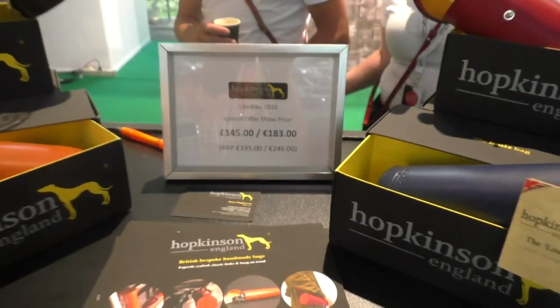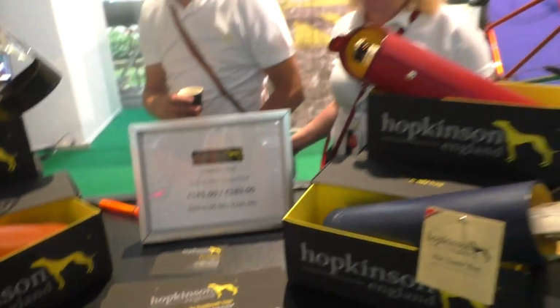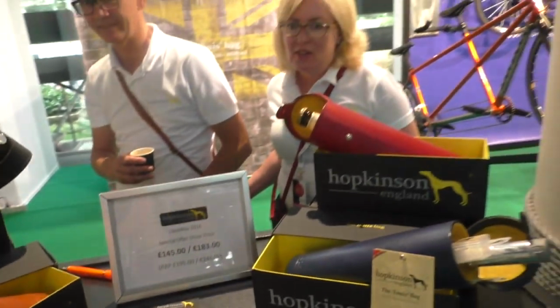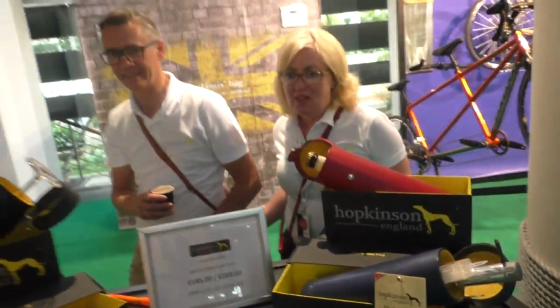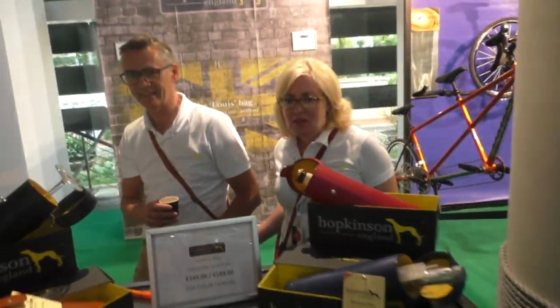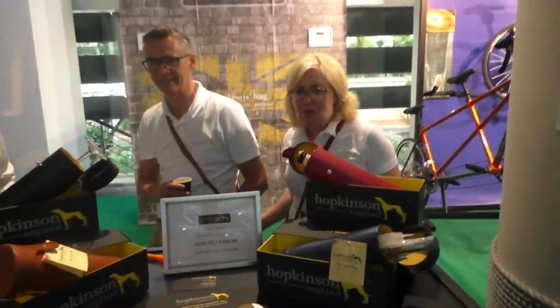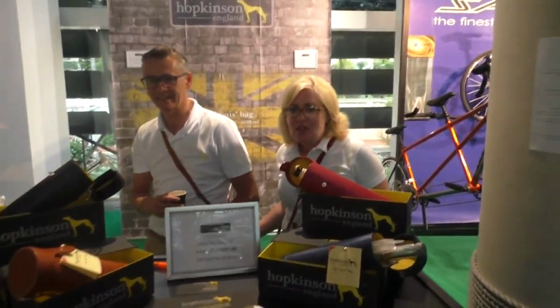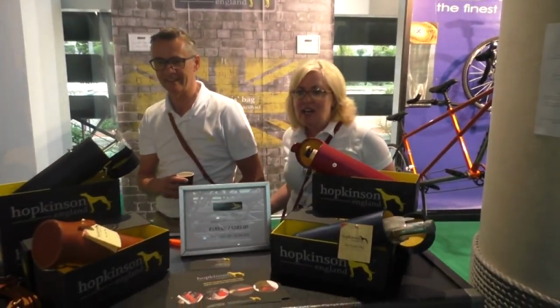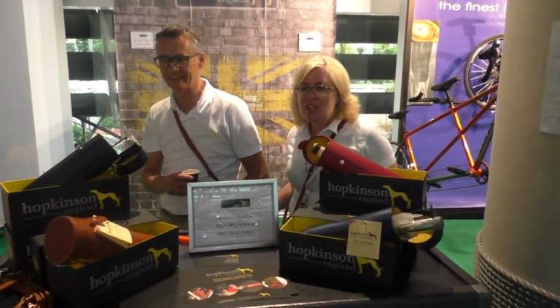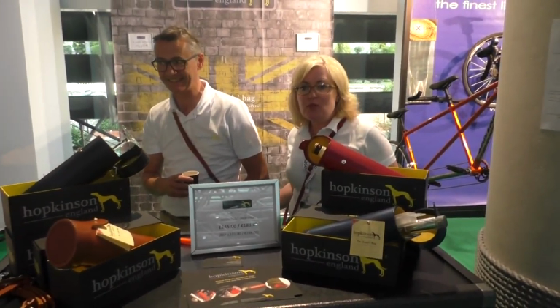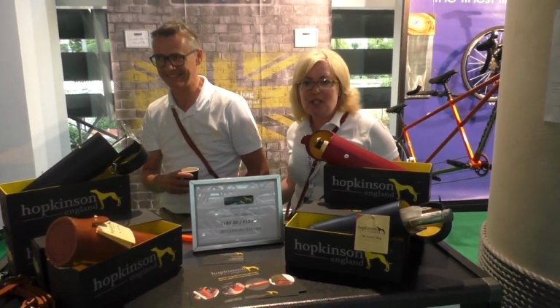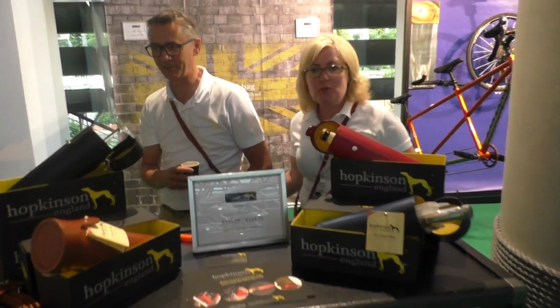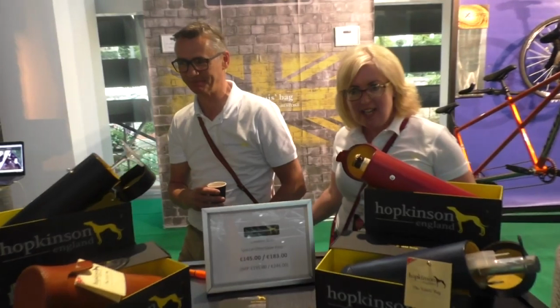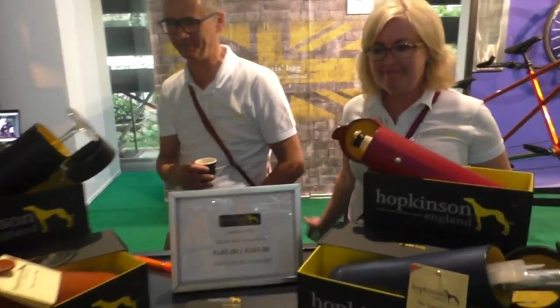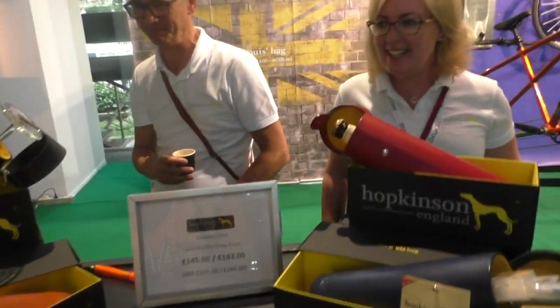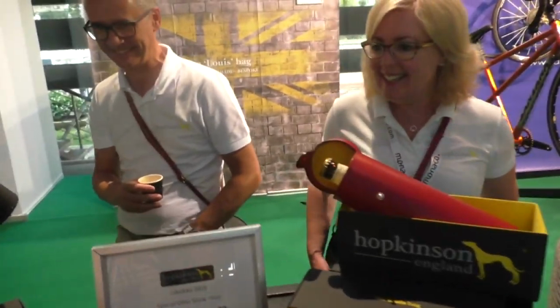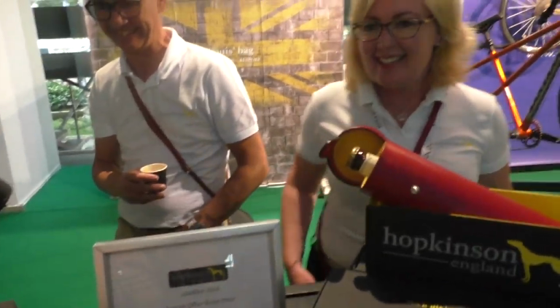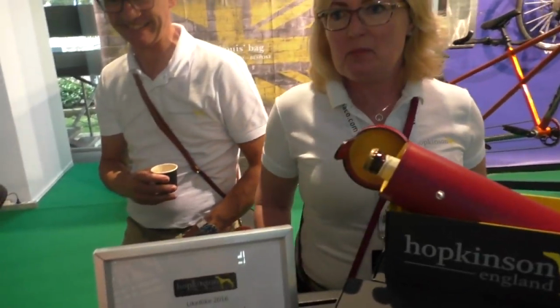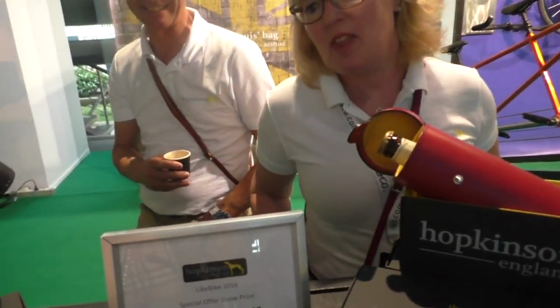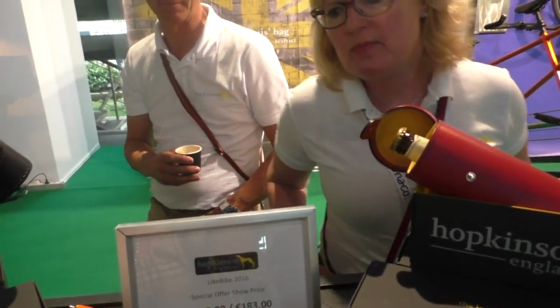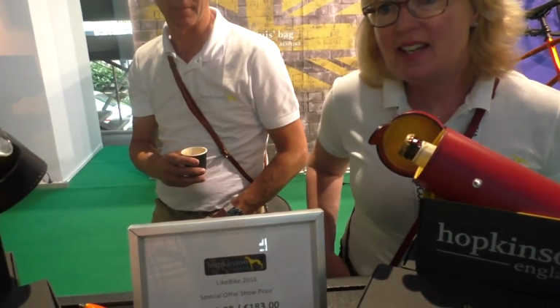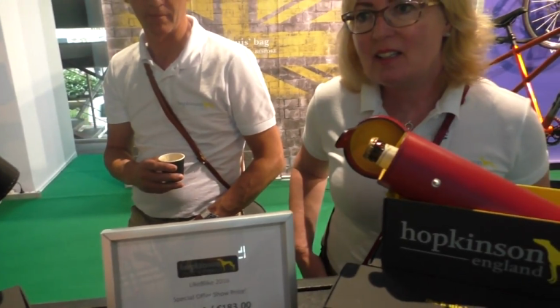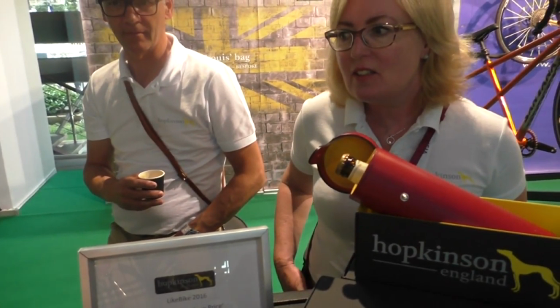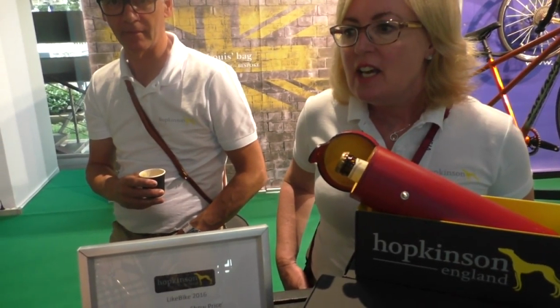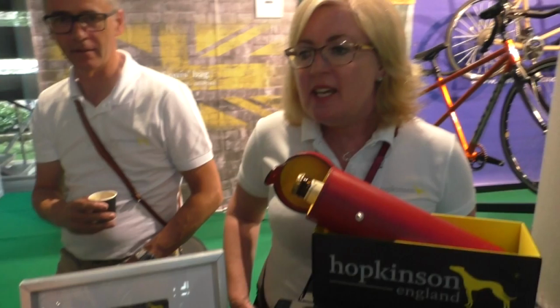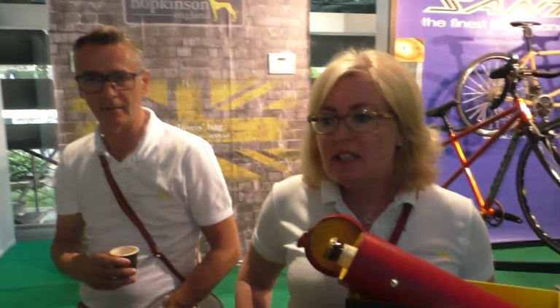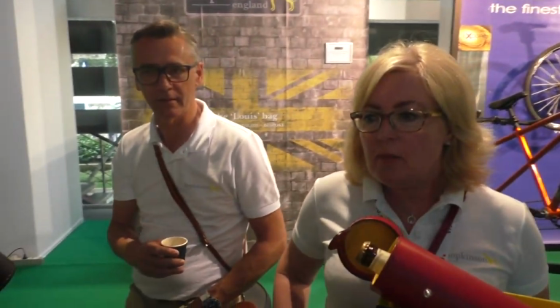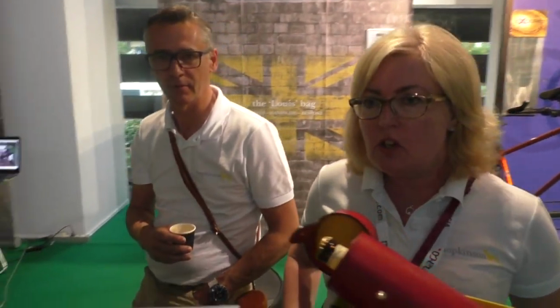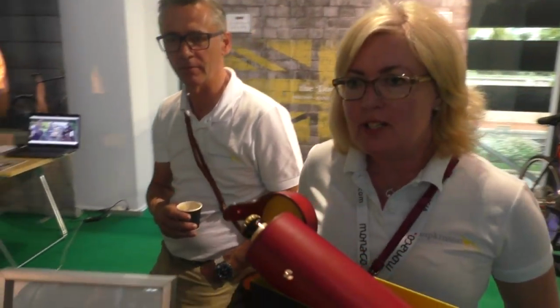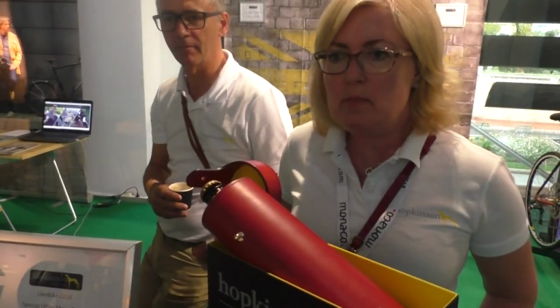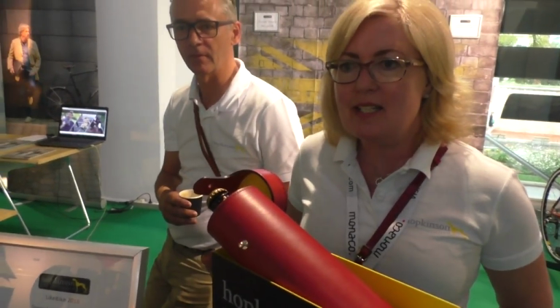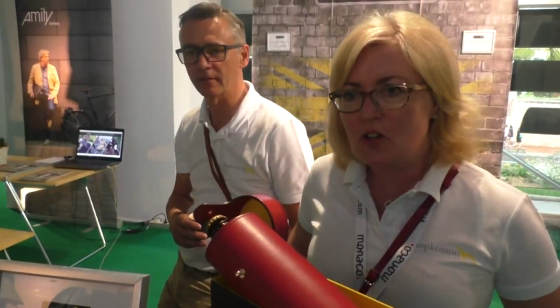So Hopkinson, are those bicycles? Saddles for the bicycle. And where are they made? They're made in Scotland, handmade in Scotland.